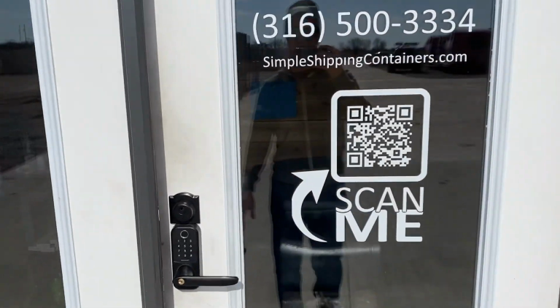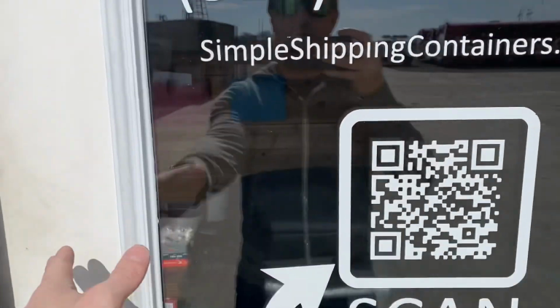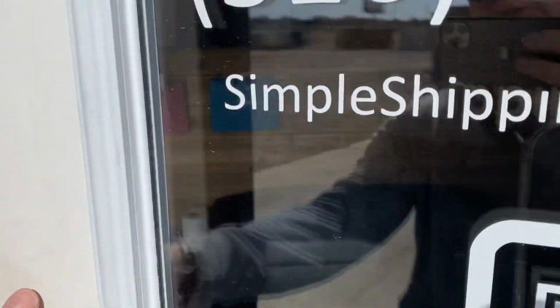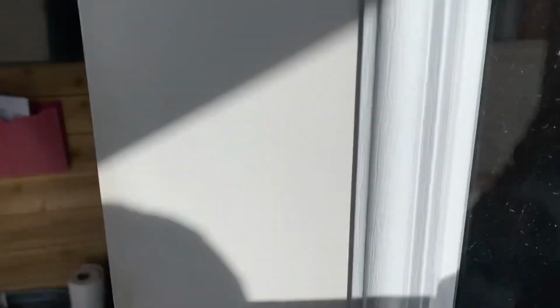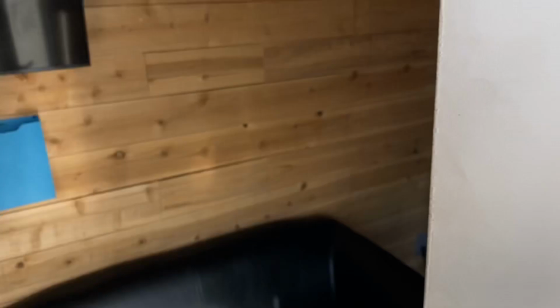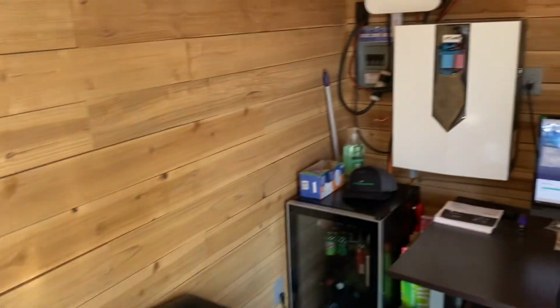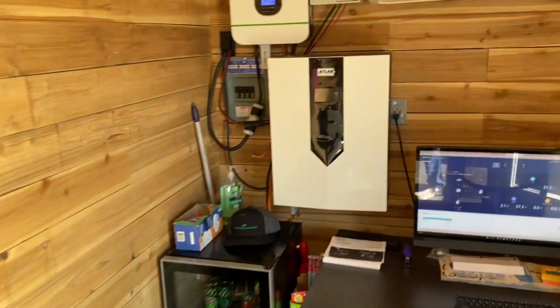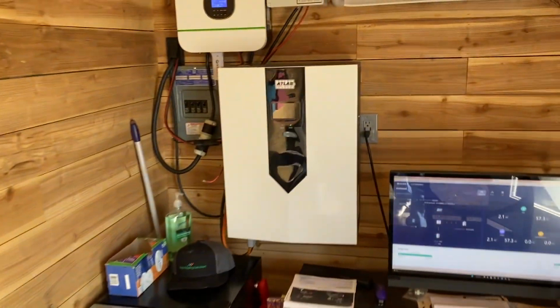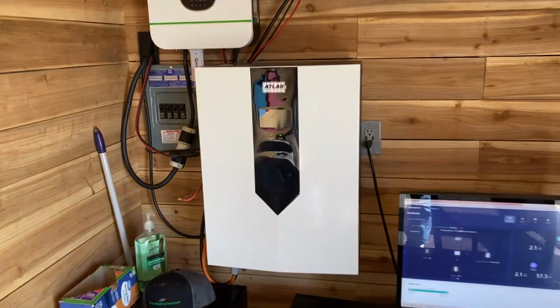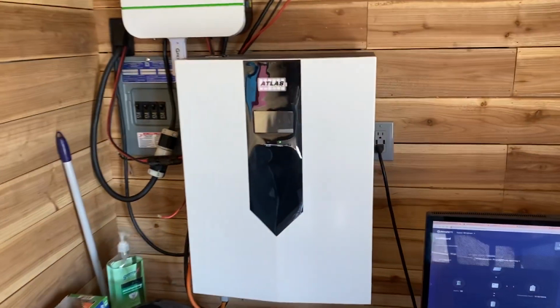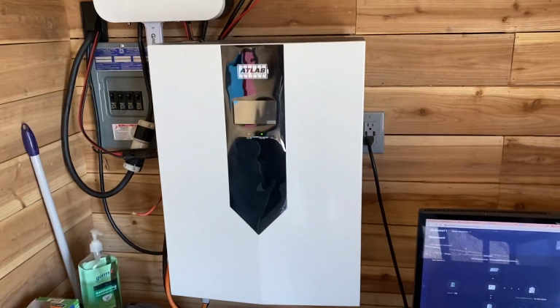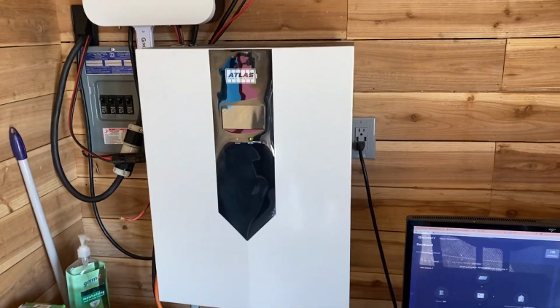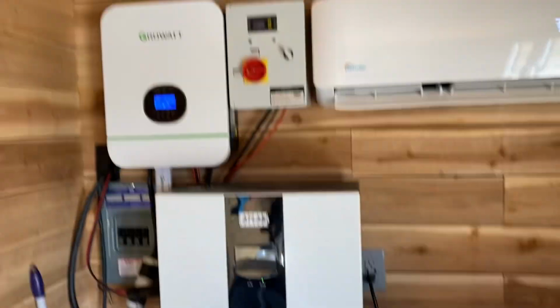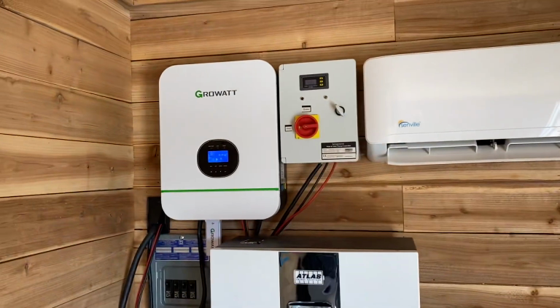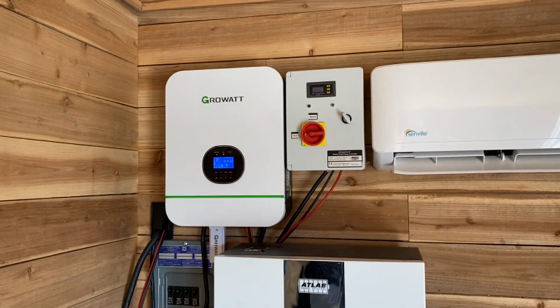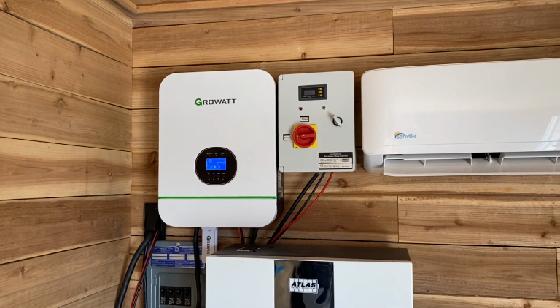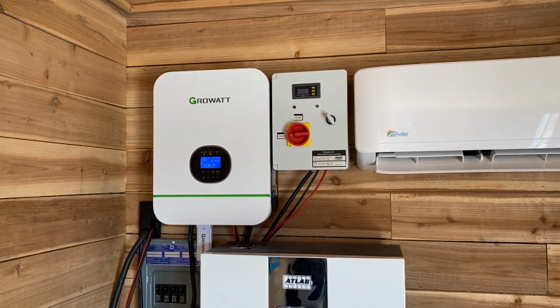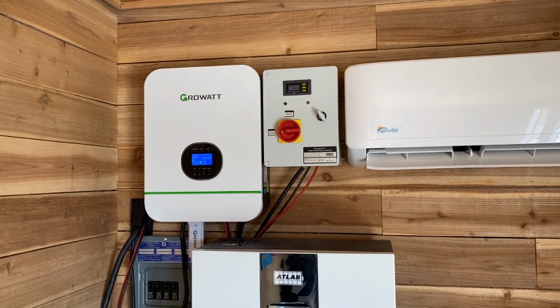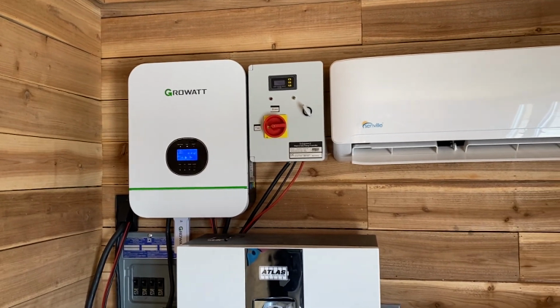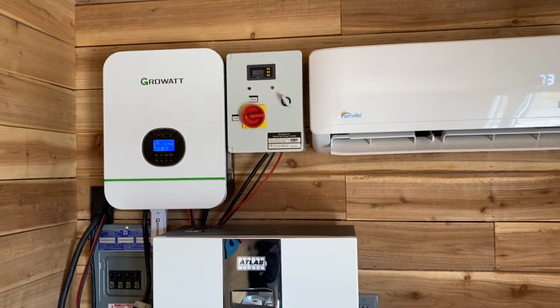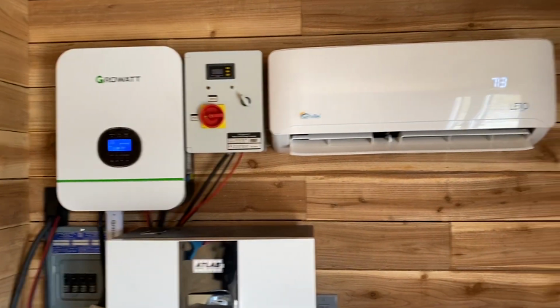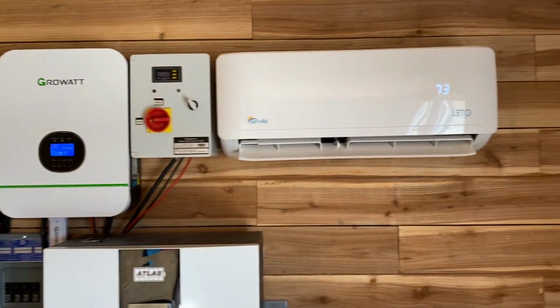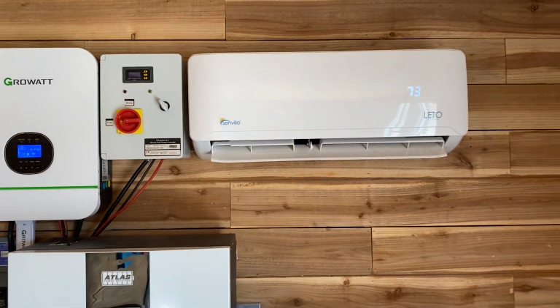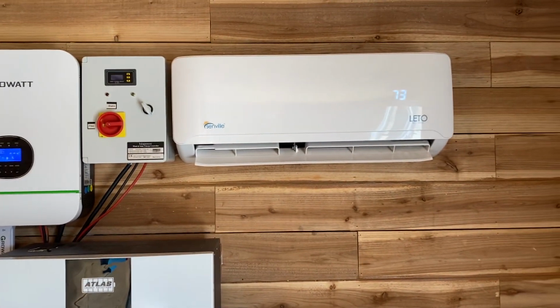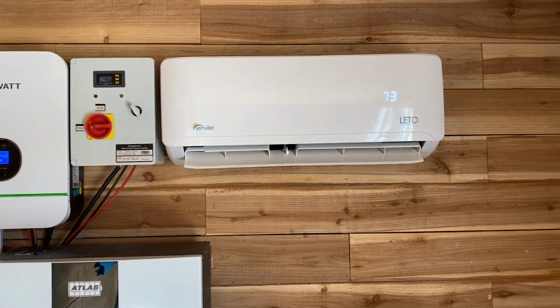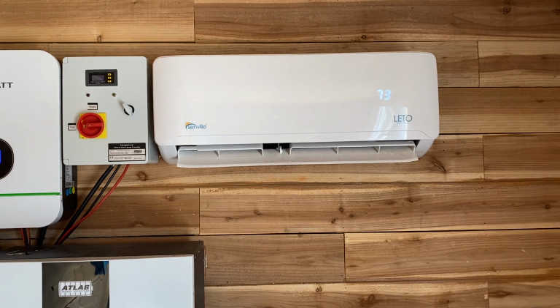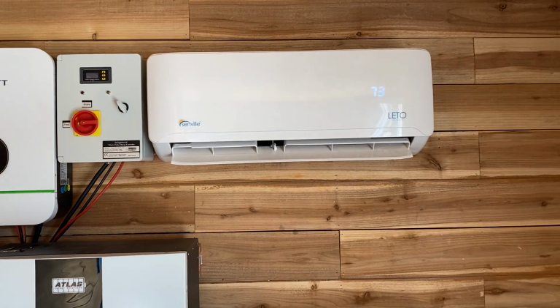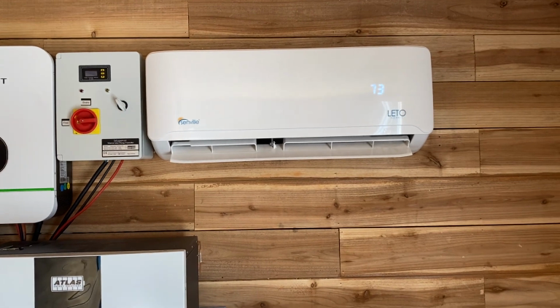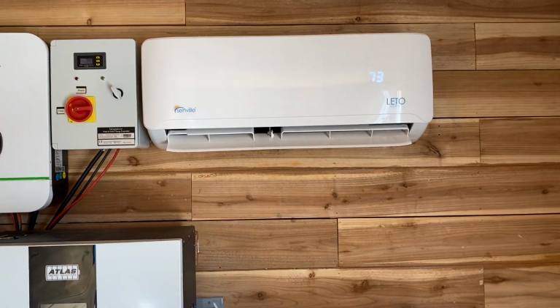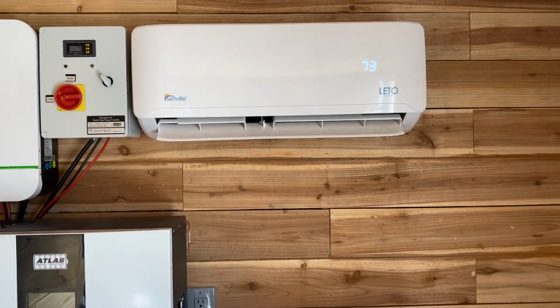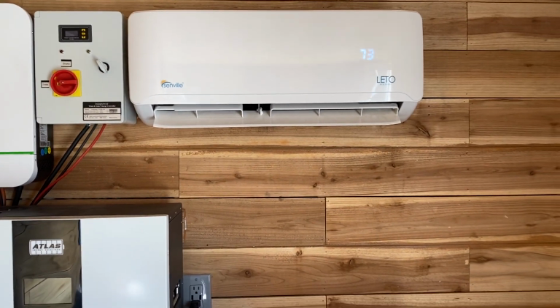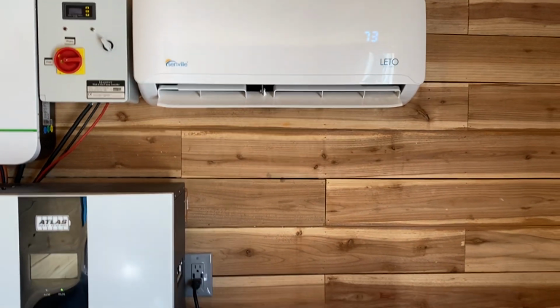These solar setups have become very affordable. We've got a 48-volt 10 kilowatt-hour battery and a Growatt inverter. All this is WiFi and Bluetooth monitored from home. We run computers, we run the mini split — the entire container is off-grid.